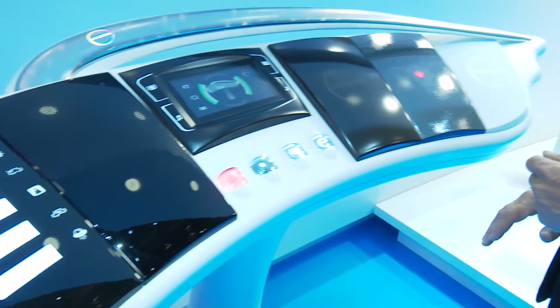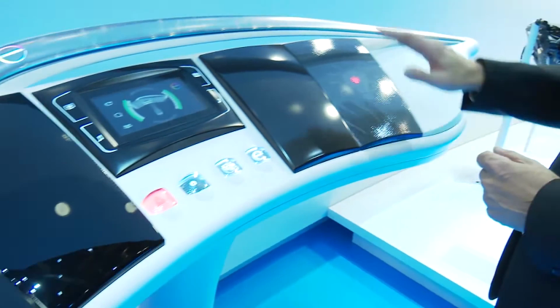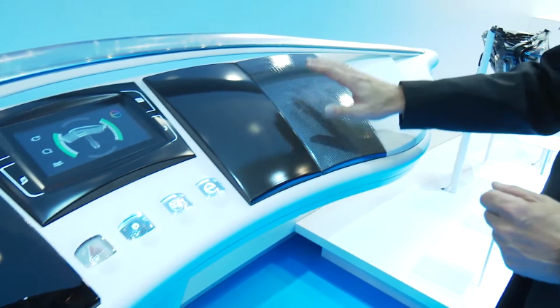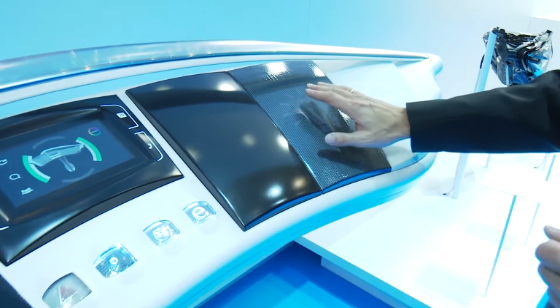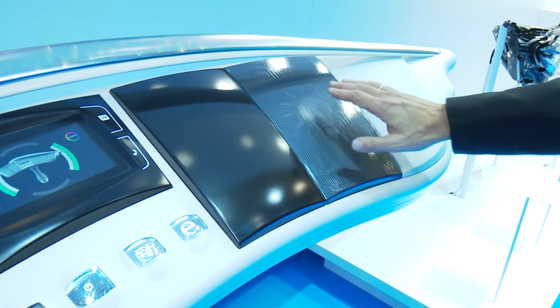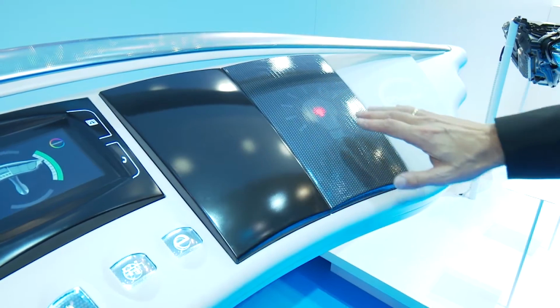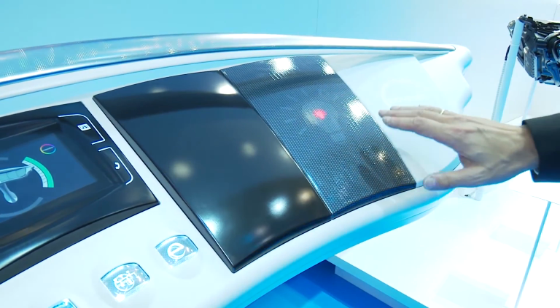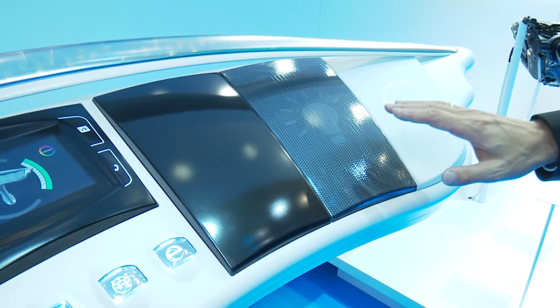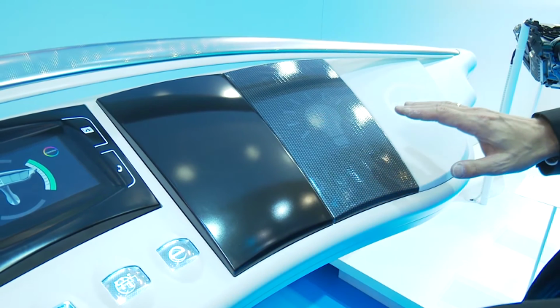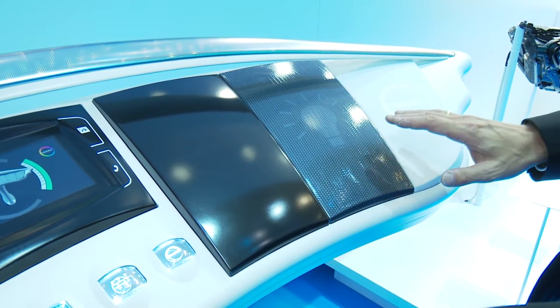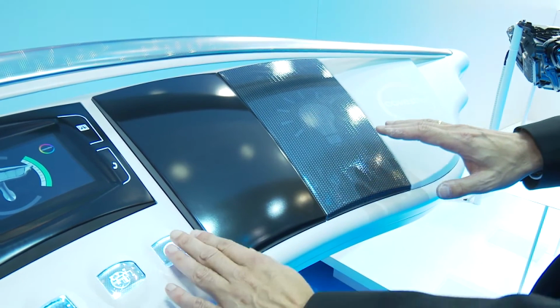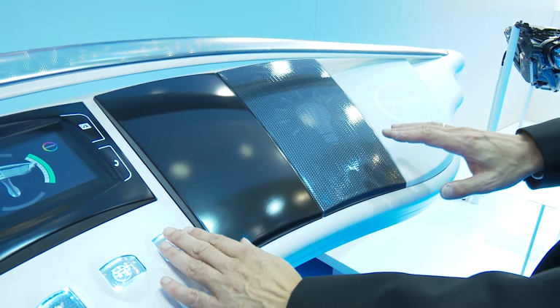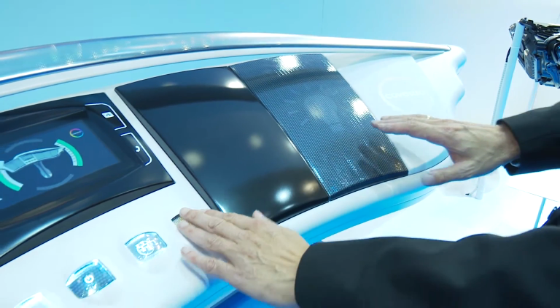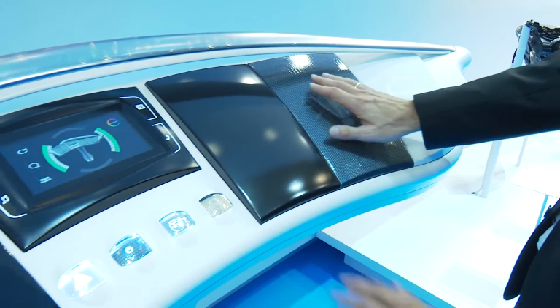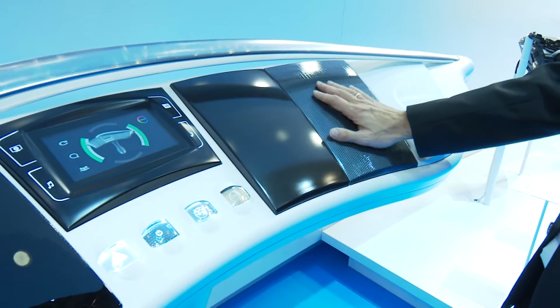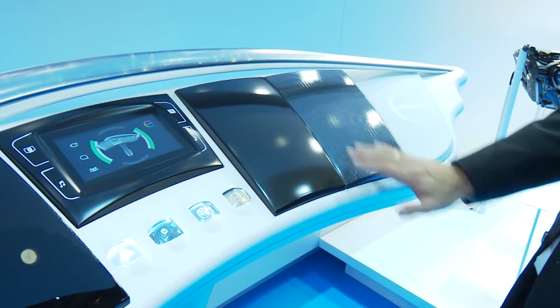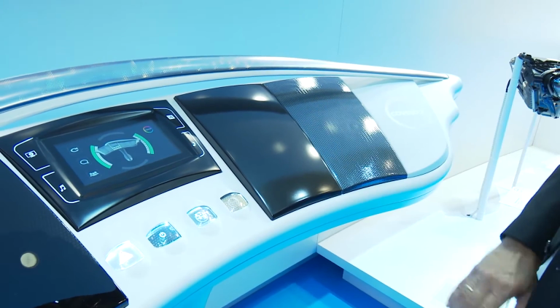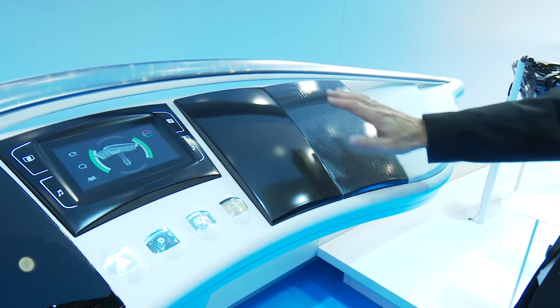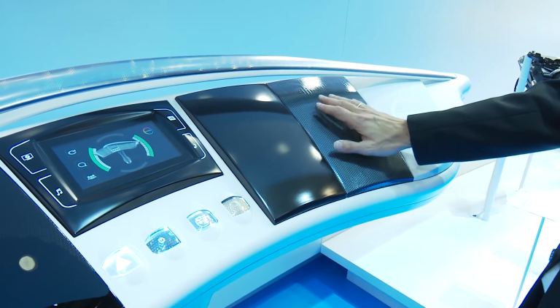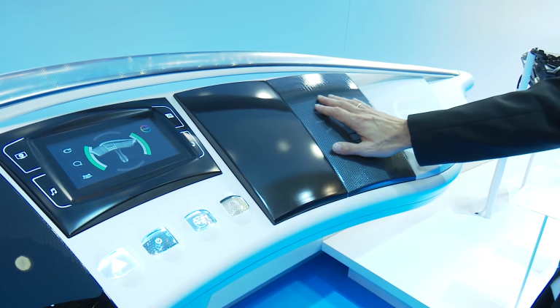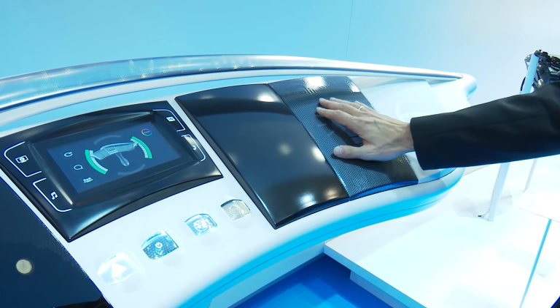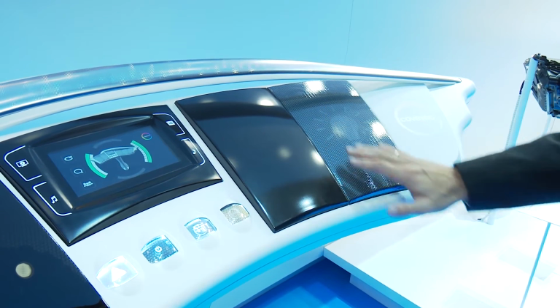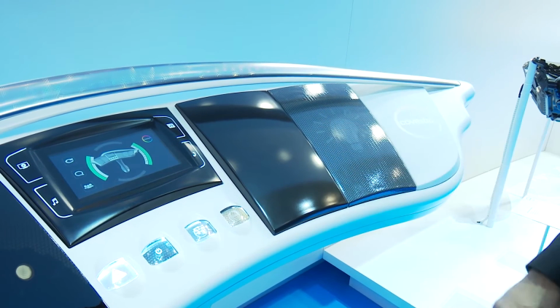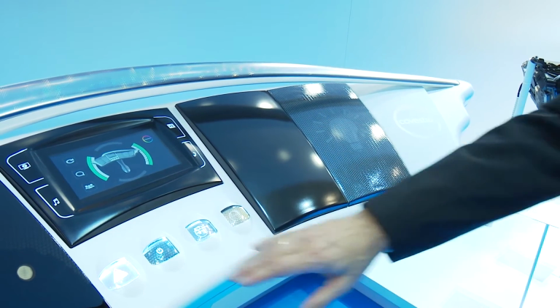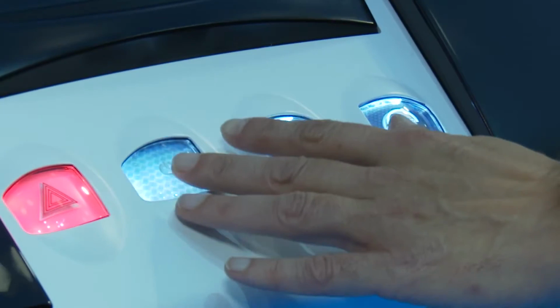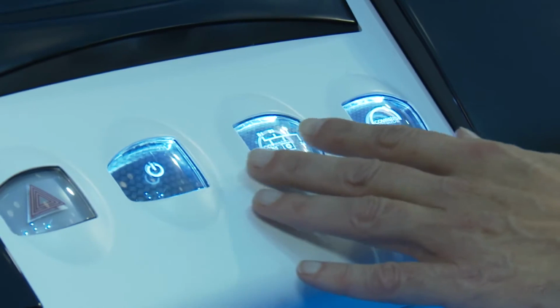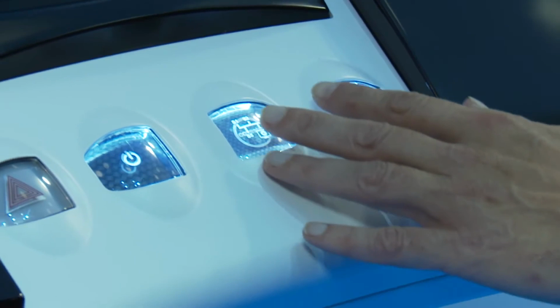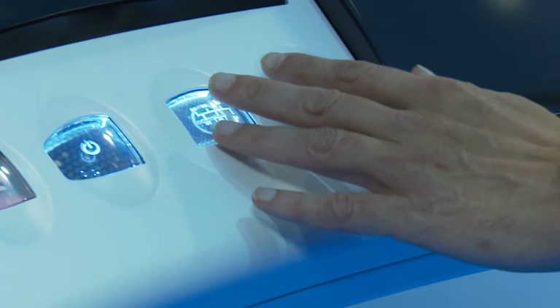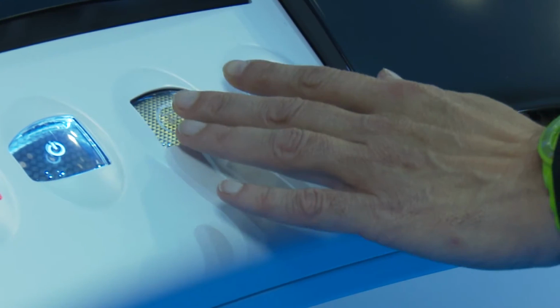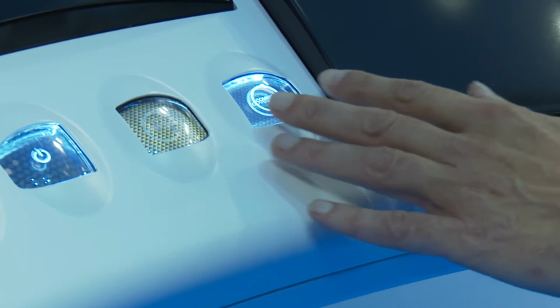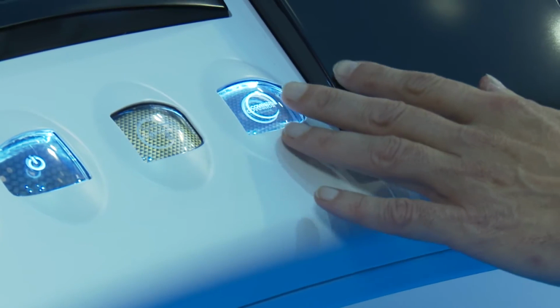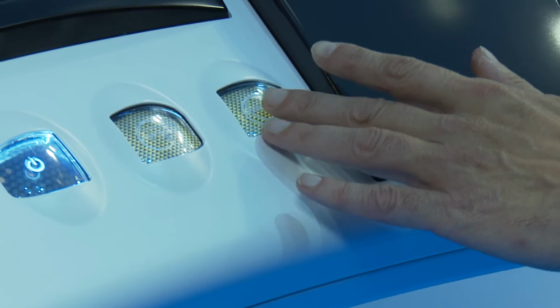We have secret-till-lit information in here. It is dark — nothing is visible as long as it's switched off. When I illuminate this by capacitive switches, more information comes out of the film technology.